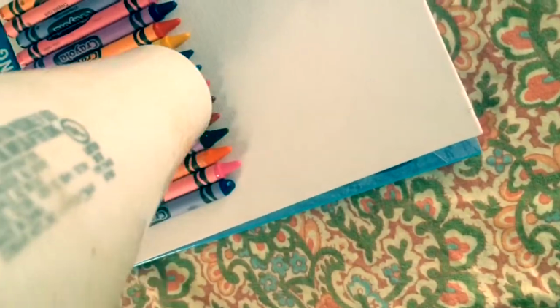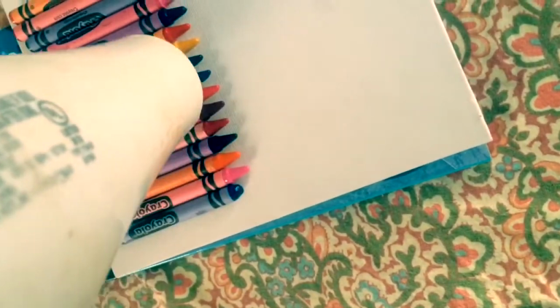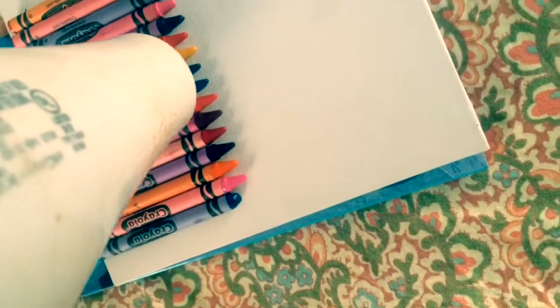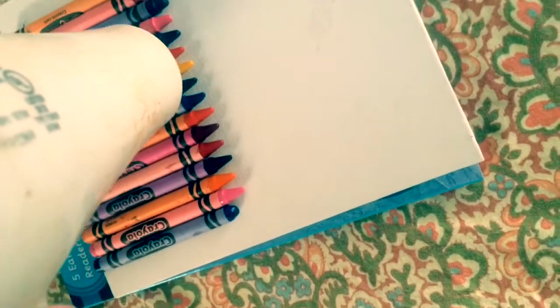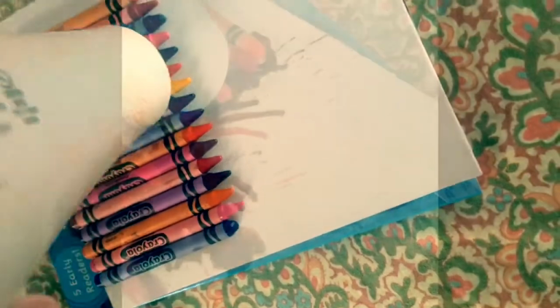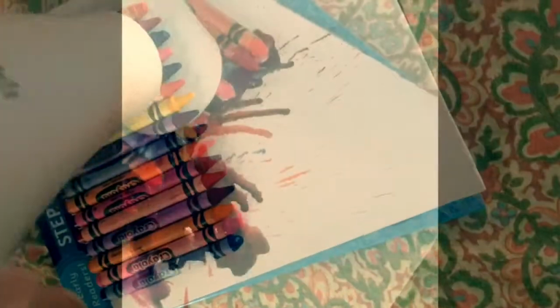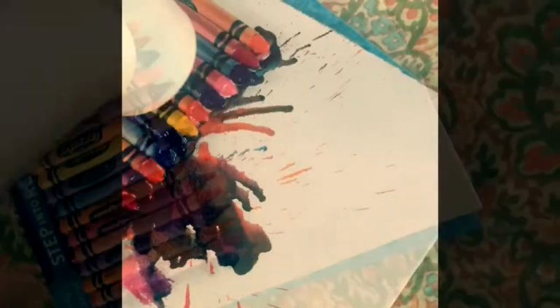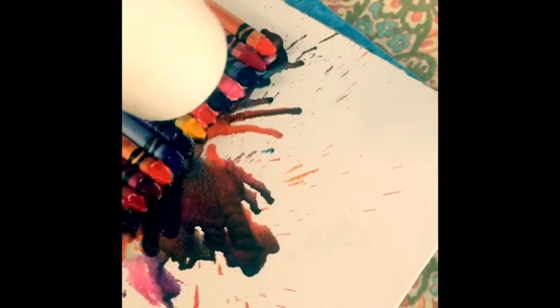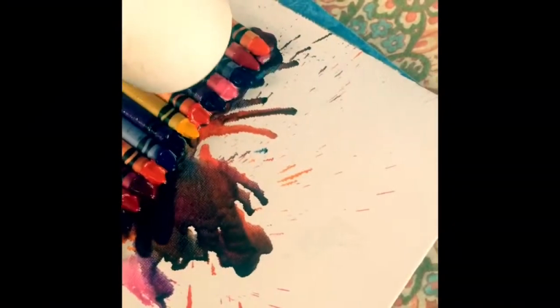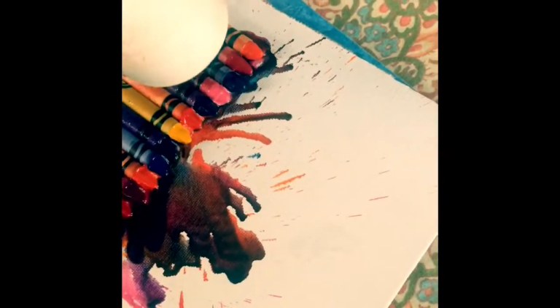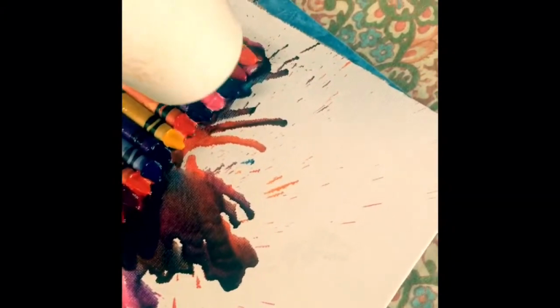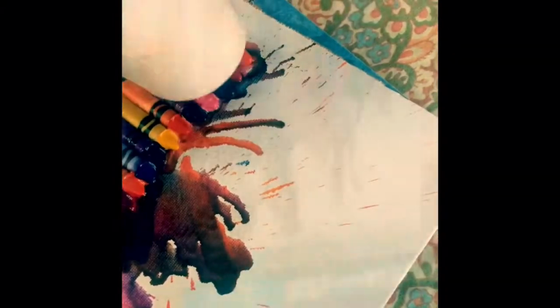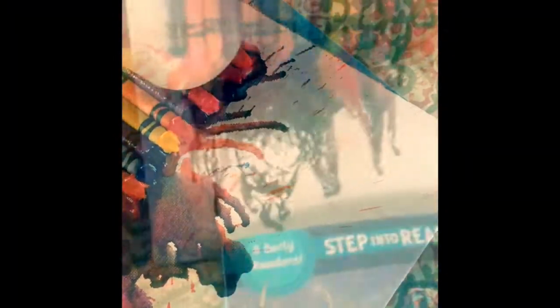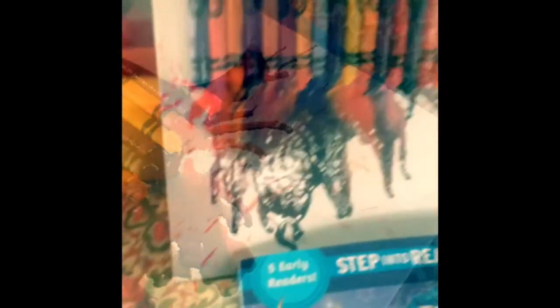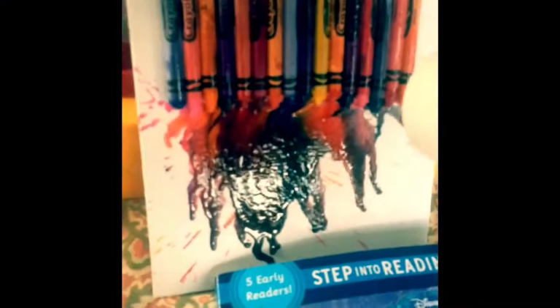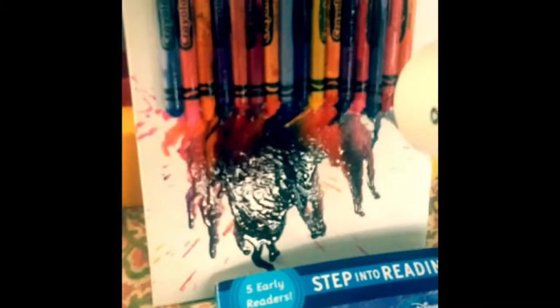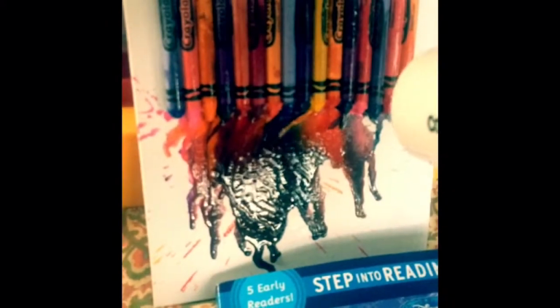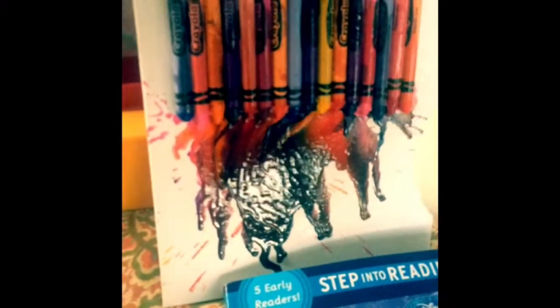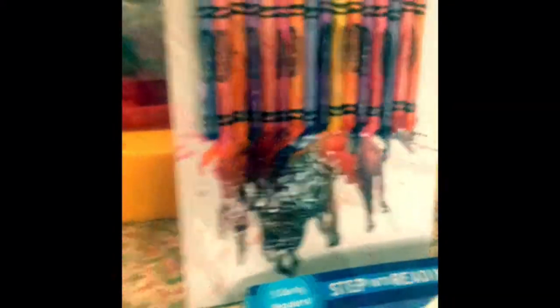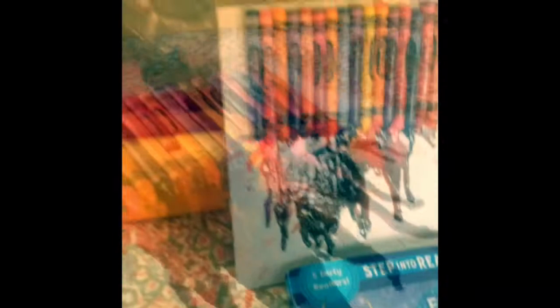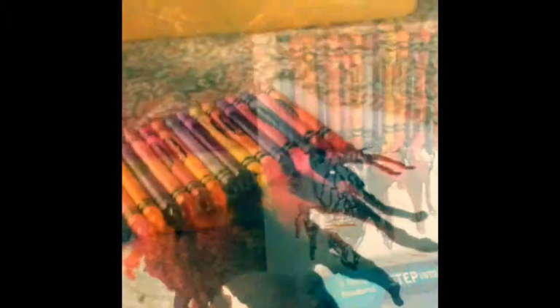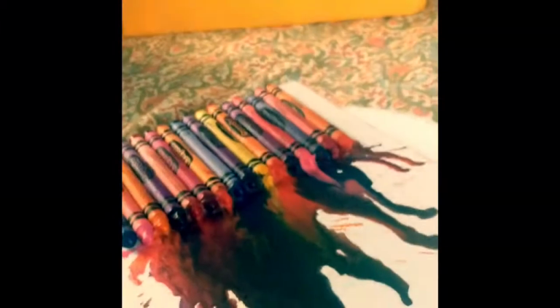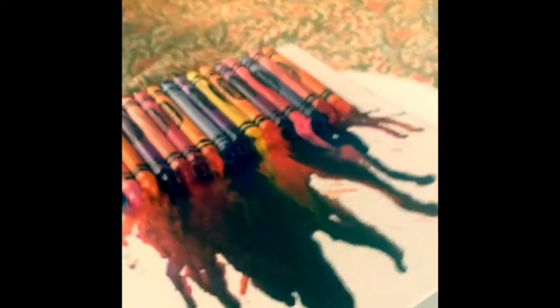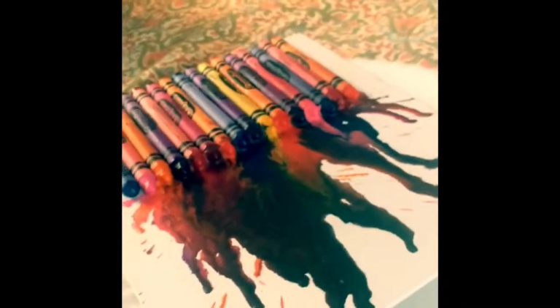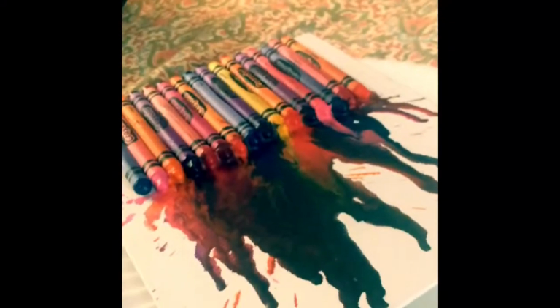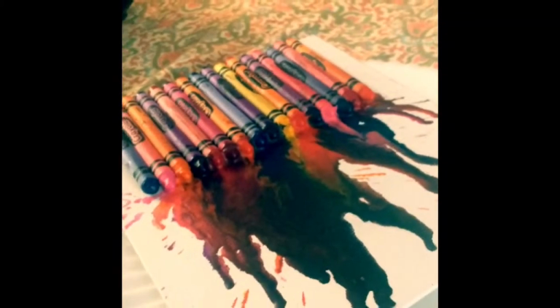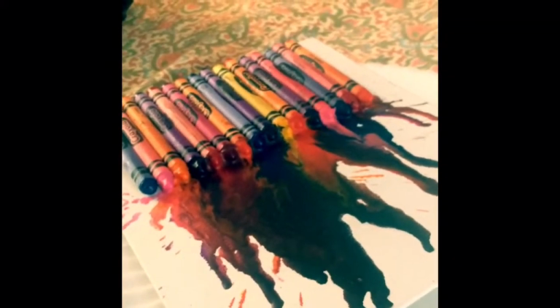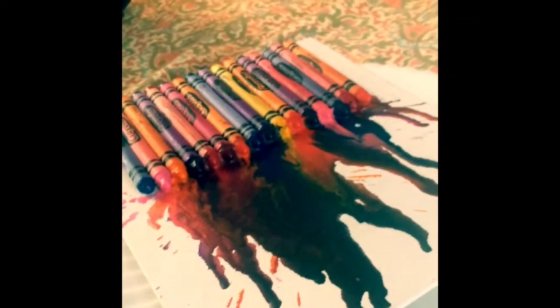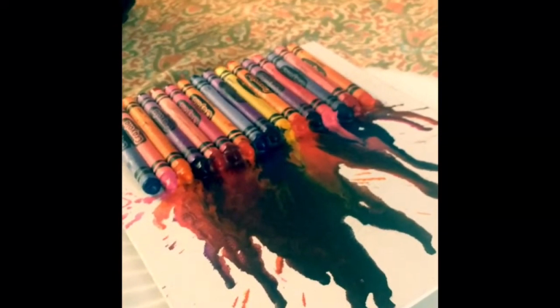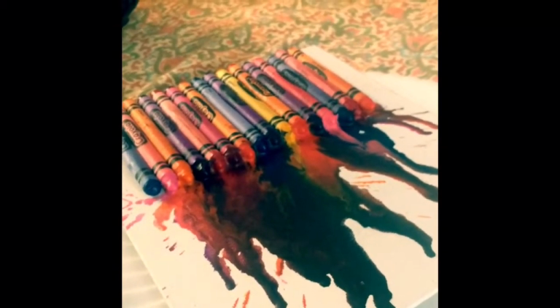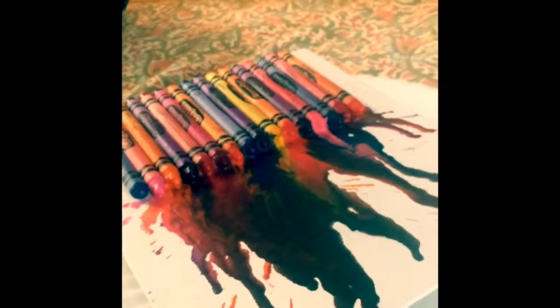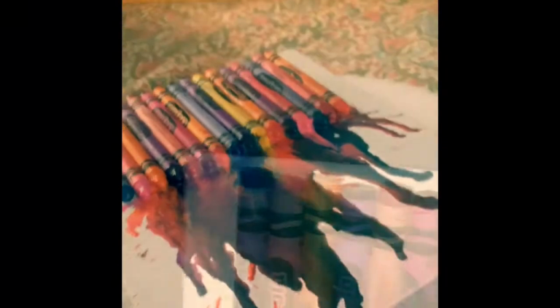Turn your hair dryer on the very high setting and start blow drying the tips of your crayons — you should see results immediately. Tip the canvas up so you can get that drippy effect.